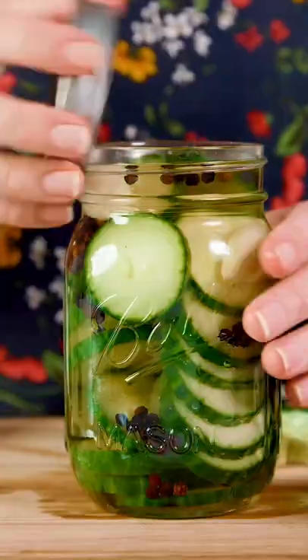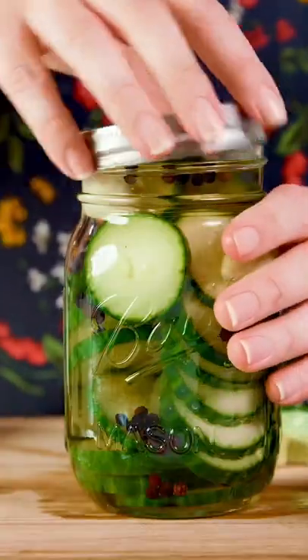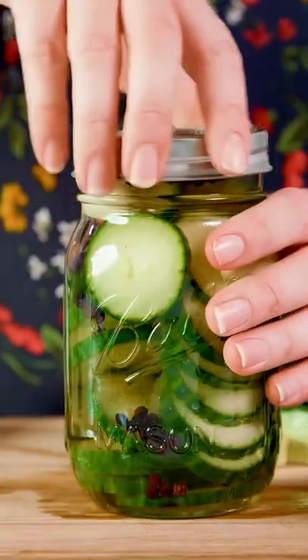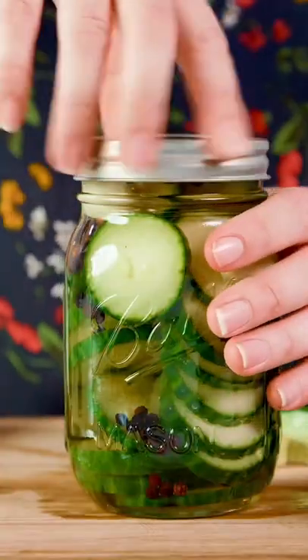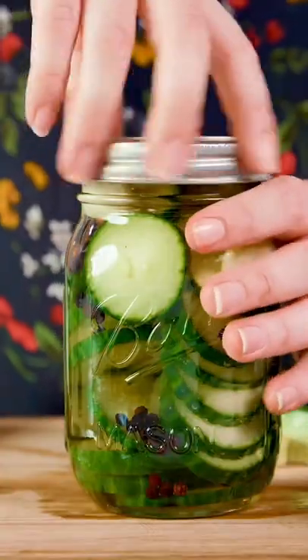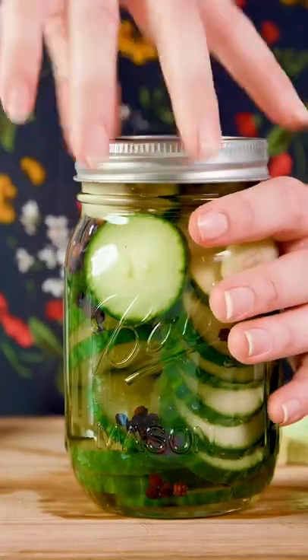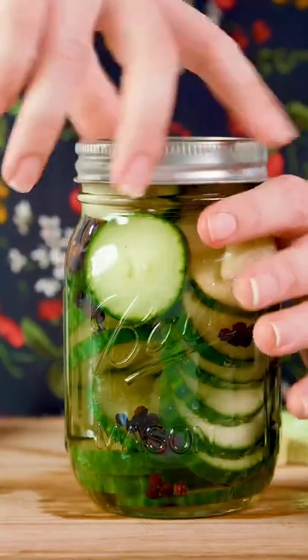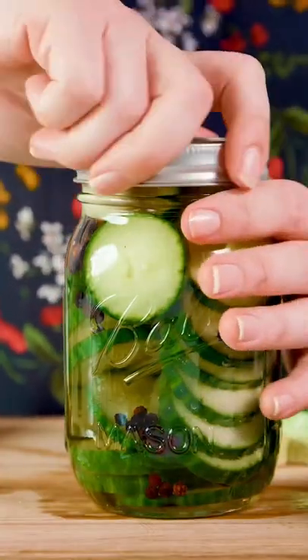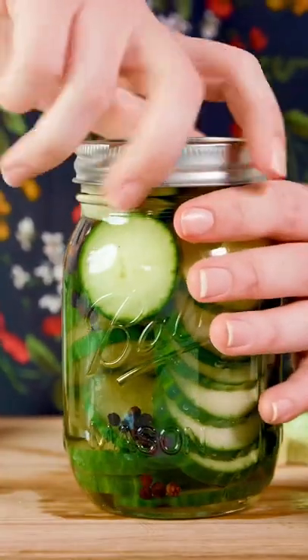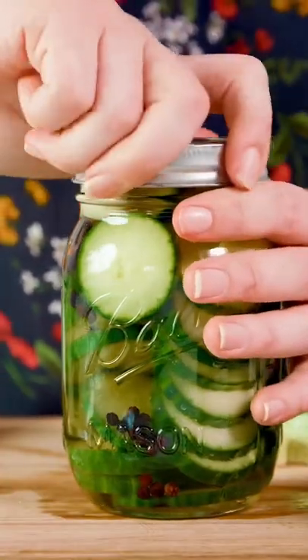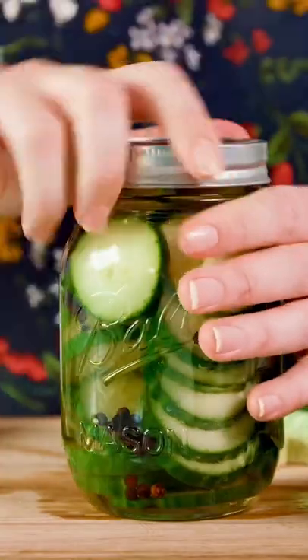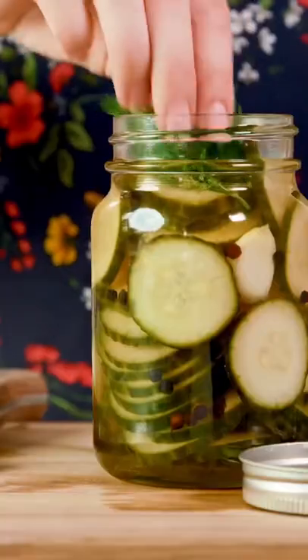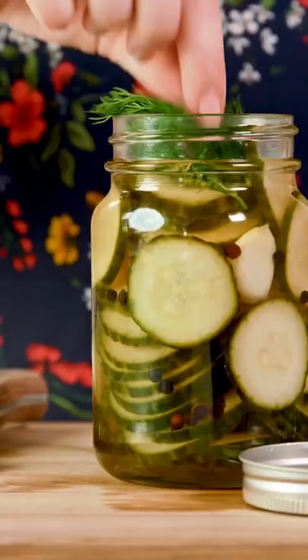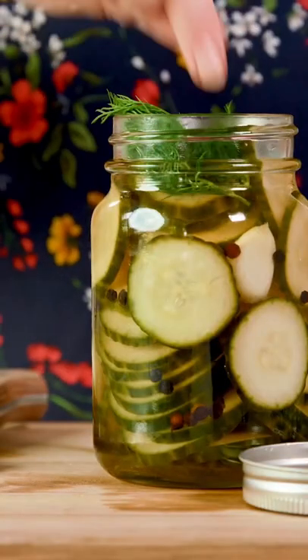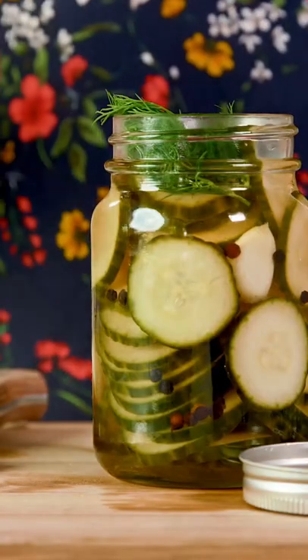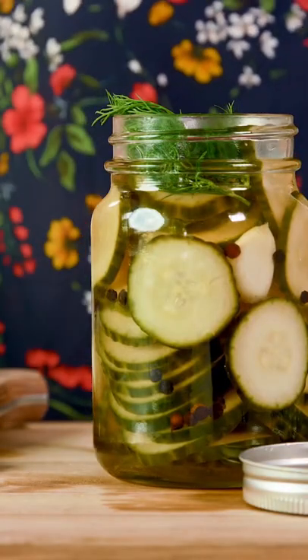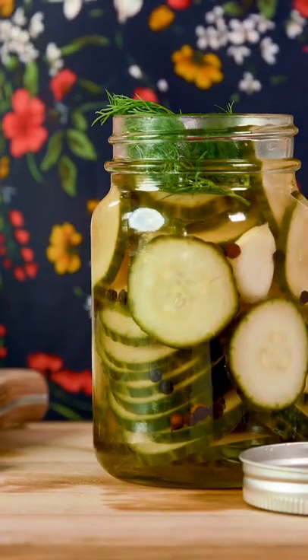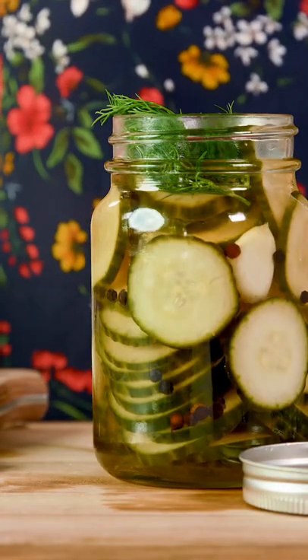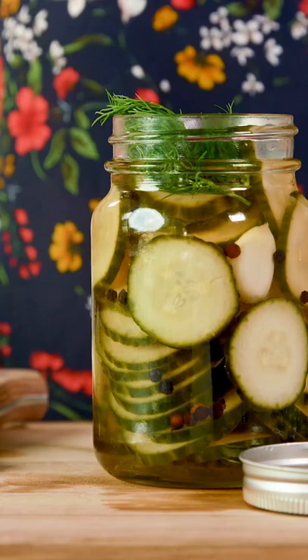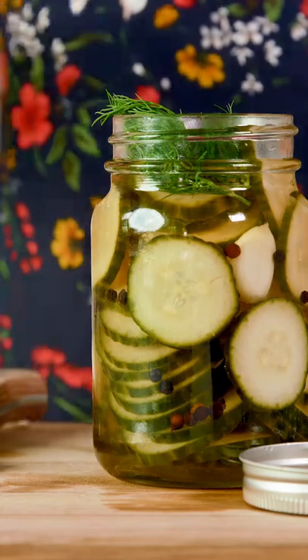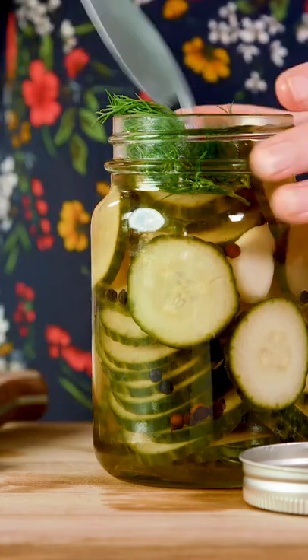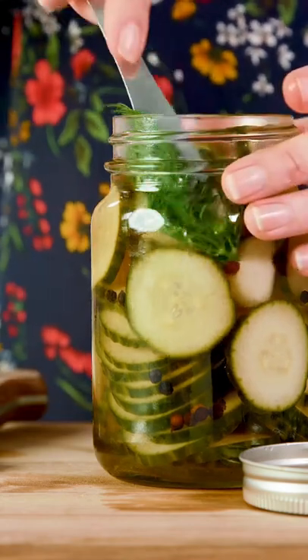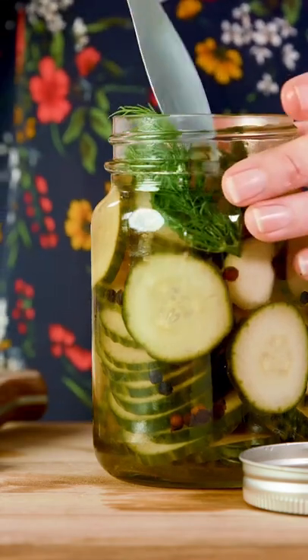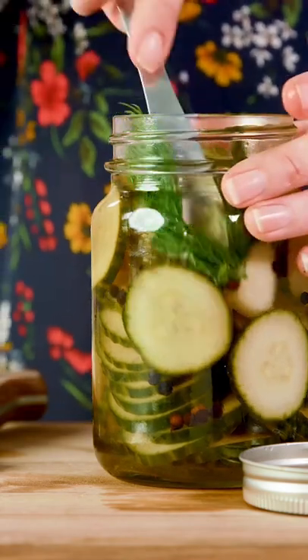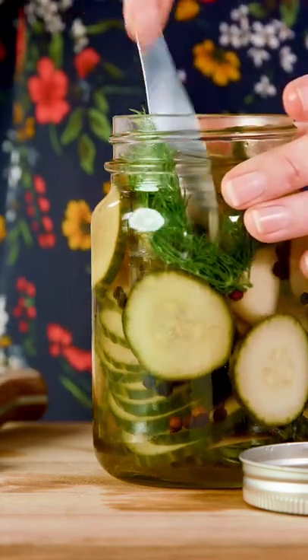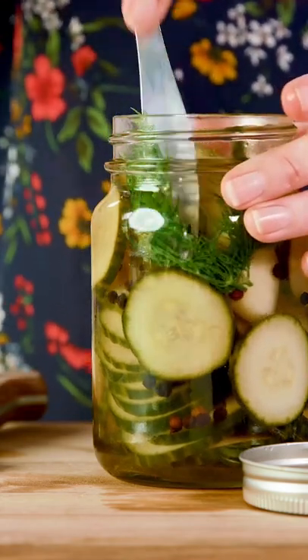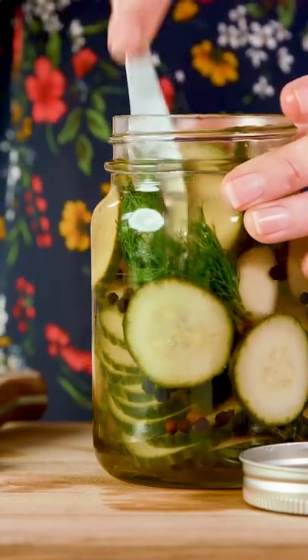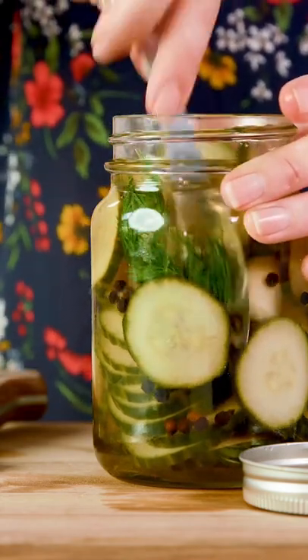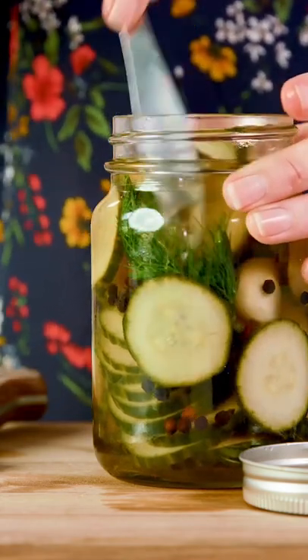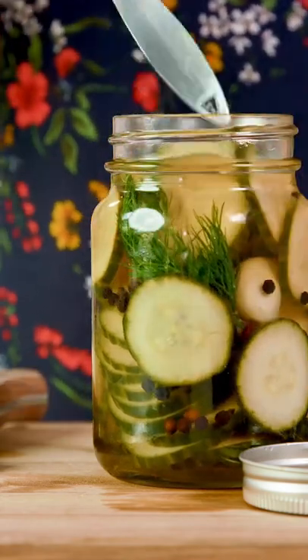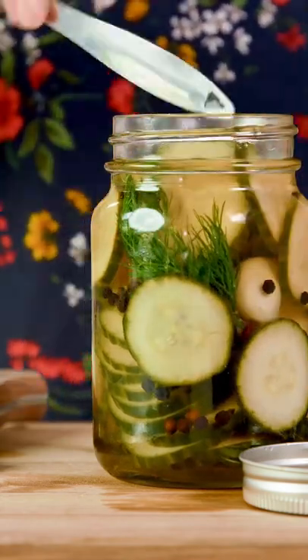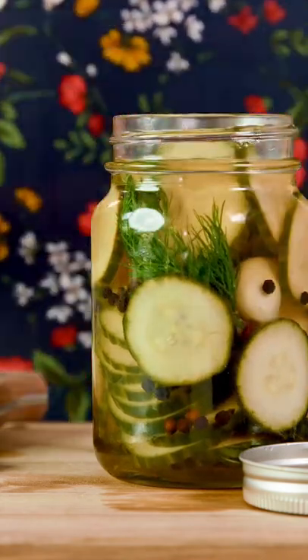Place the lid on and let cool to room temperature. Once cooled, add in three sprigs of fresh dill and make sure it gets submerged in with the liquid.